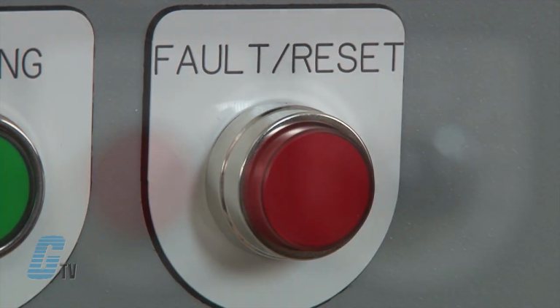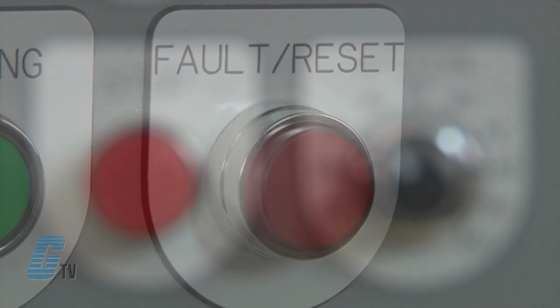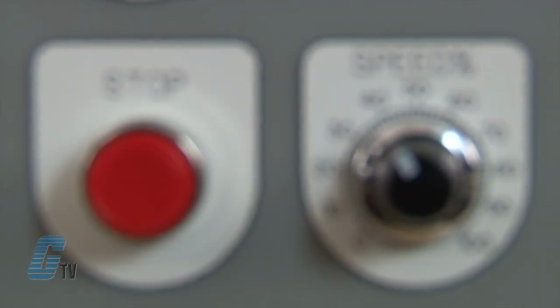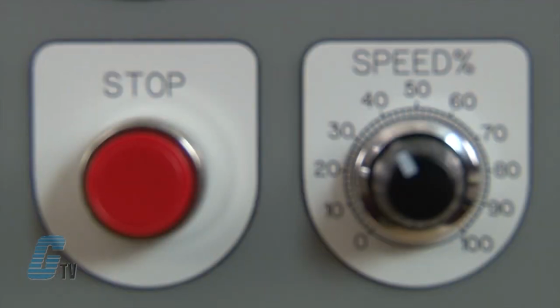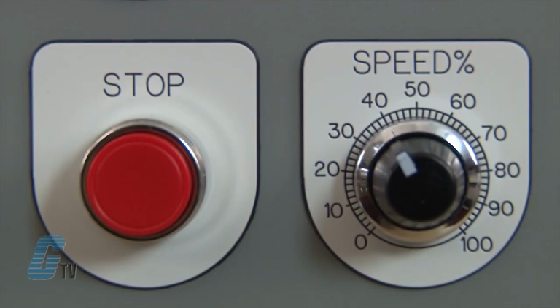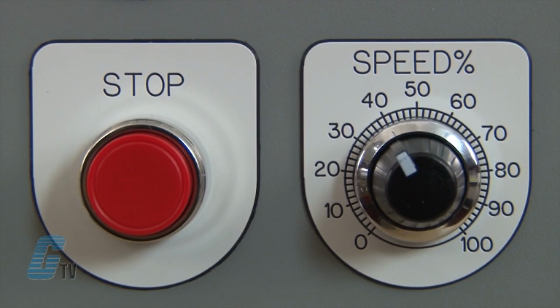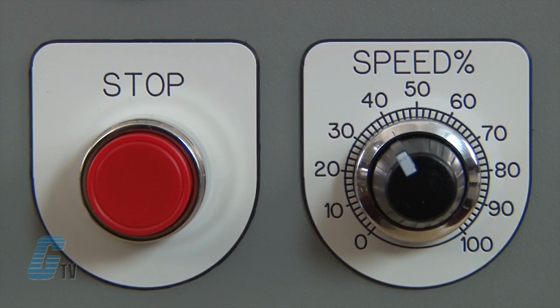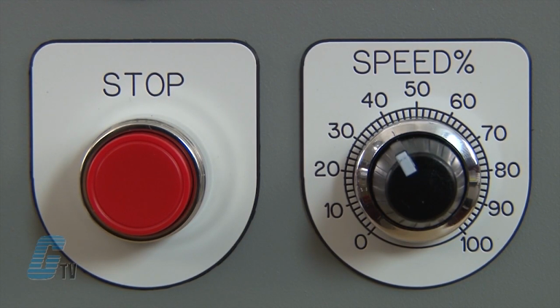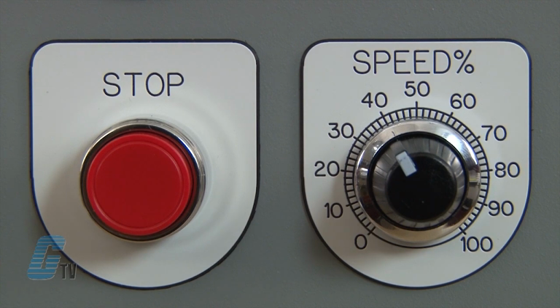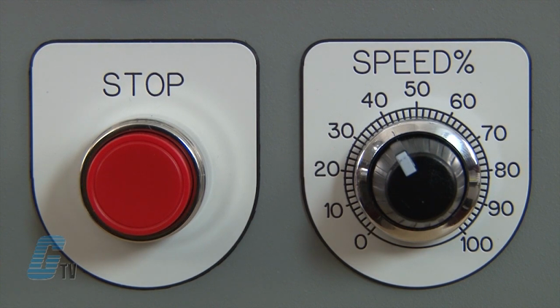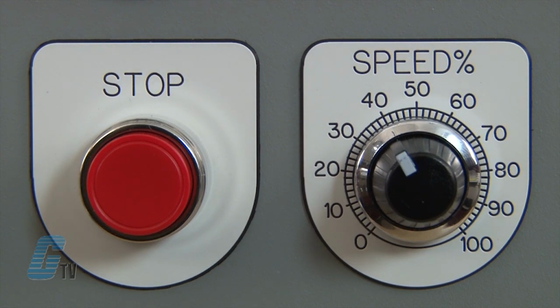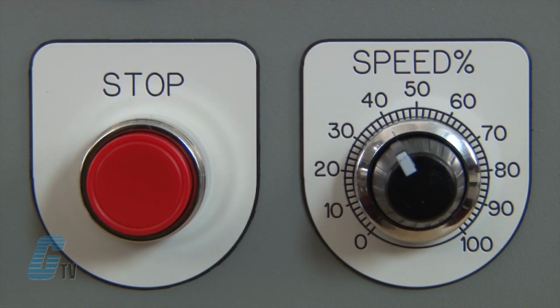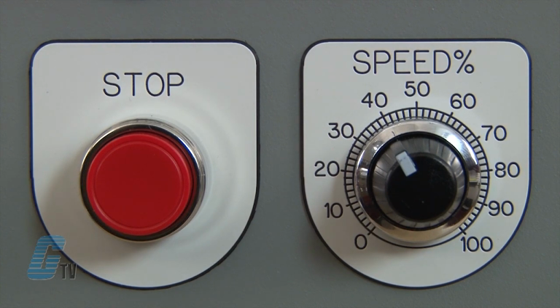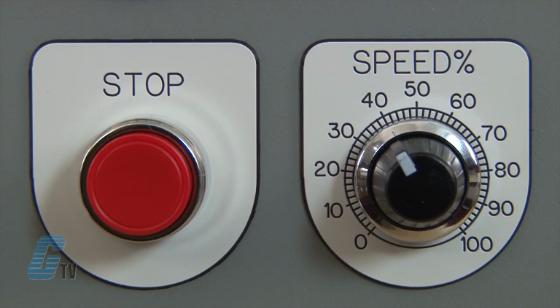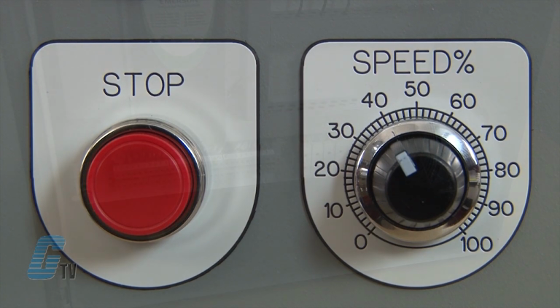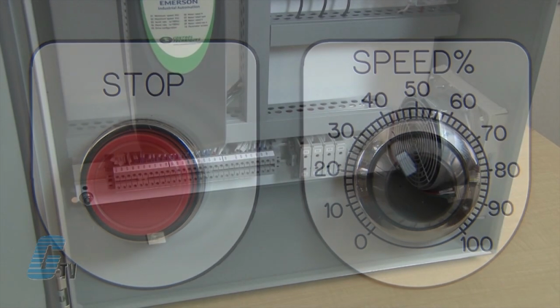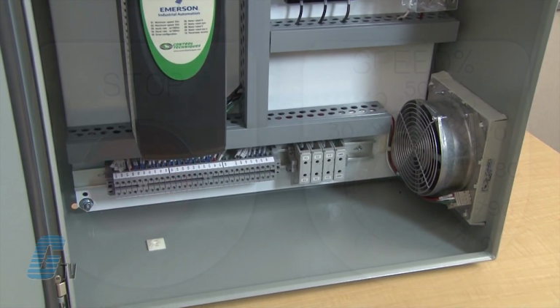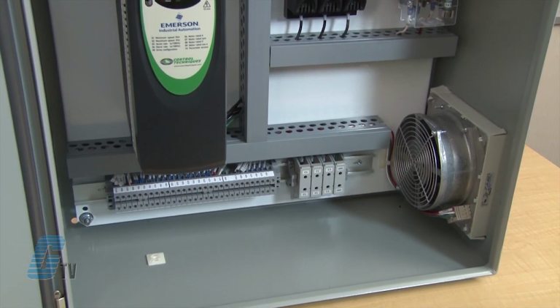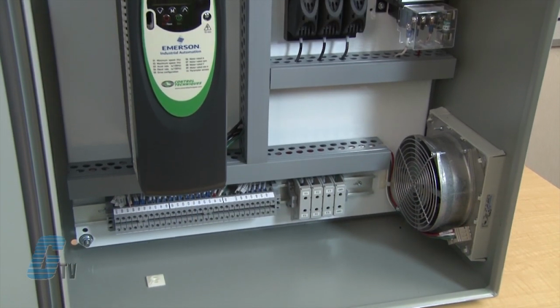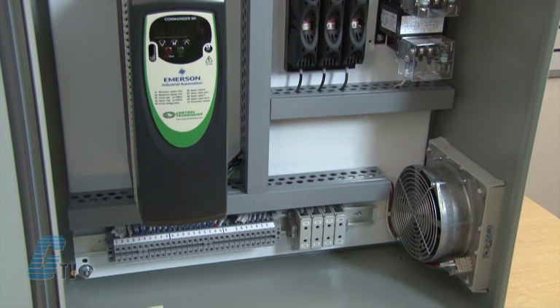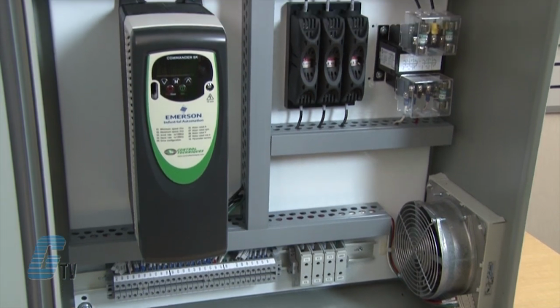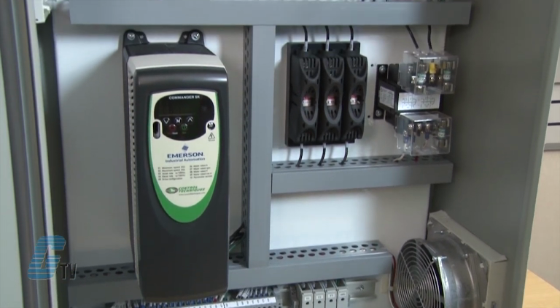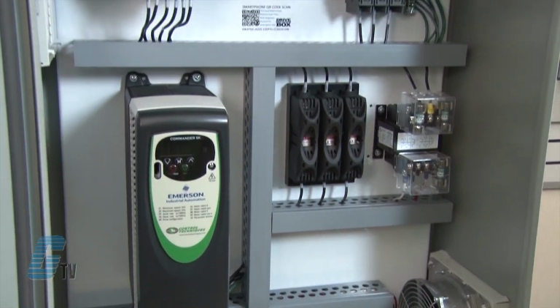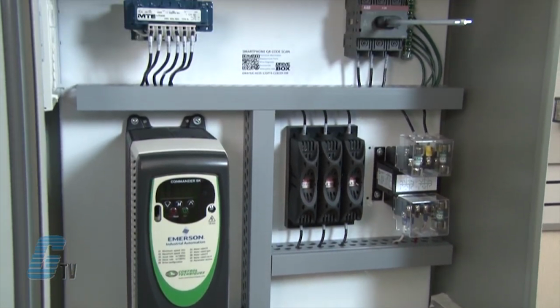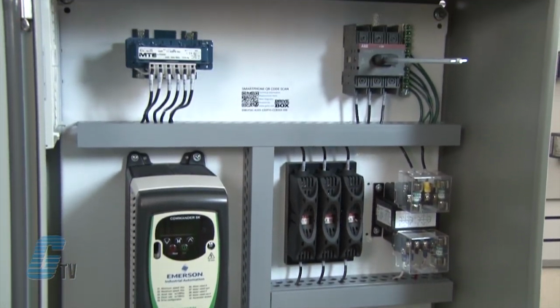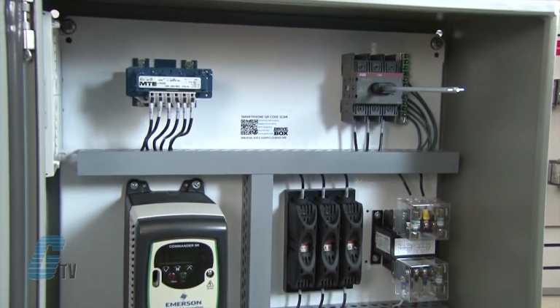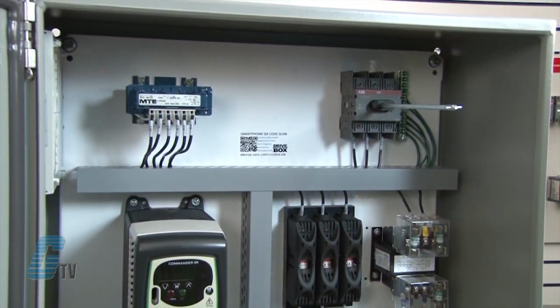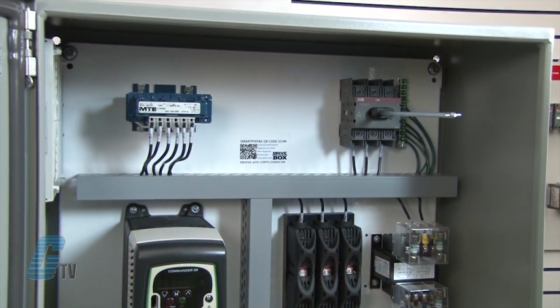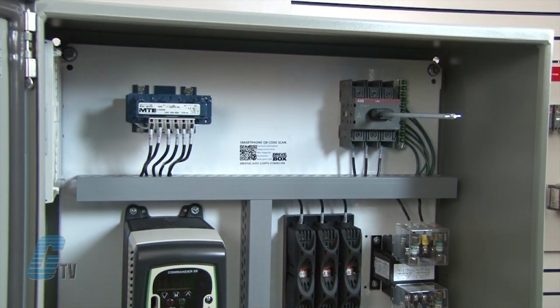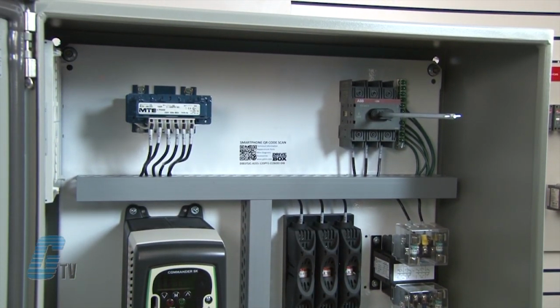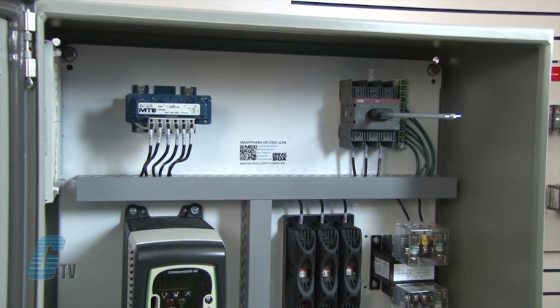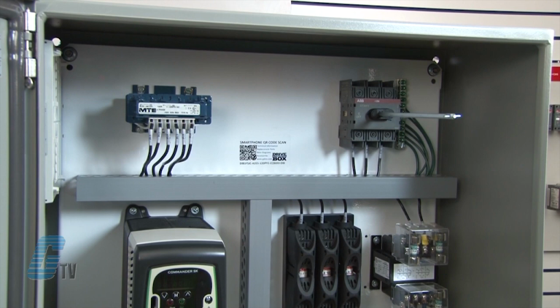All accessories are installed with engraved legend plates for clear identification and durability. All components are wired and ready to use. Simply connect the incoming power and motor for easy drive operation.